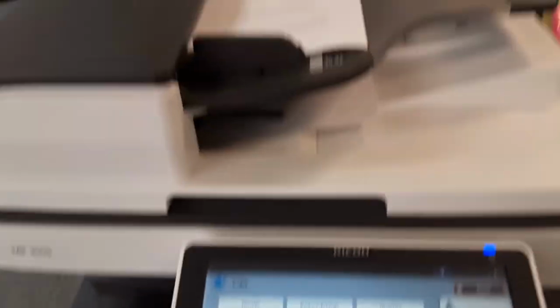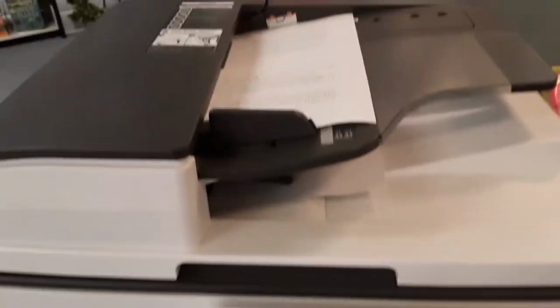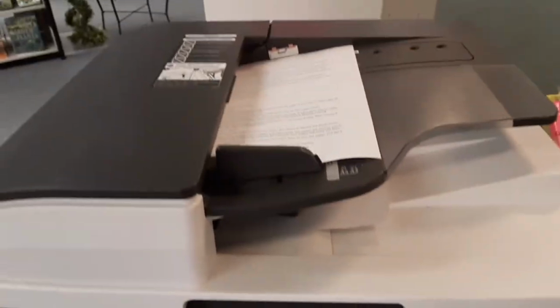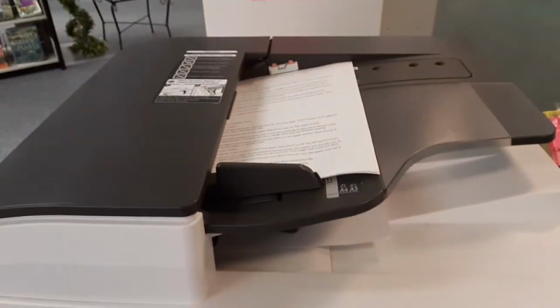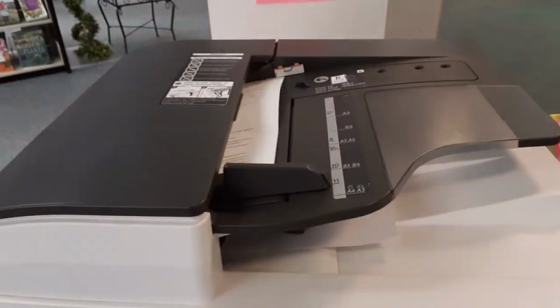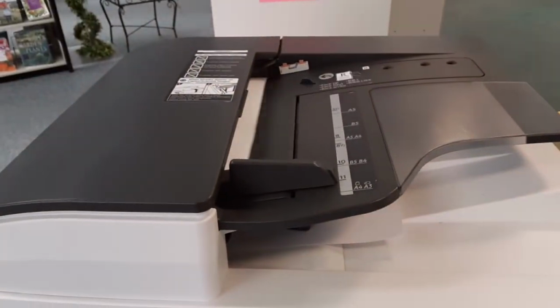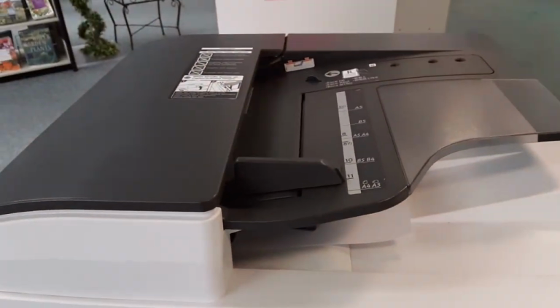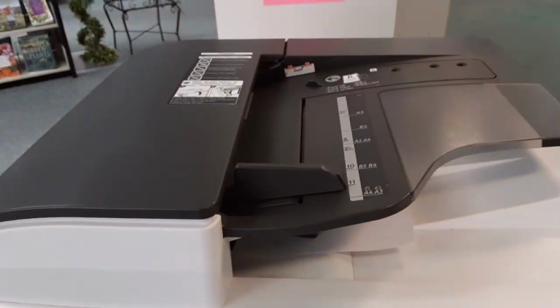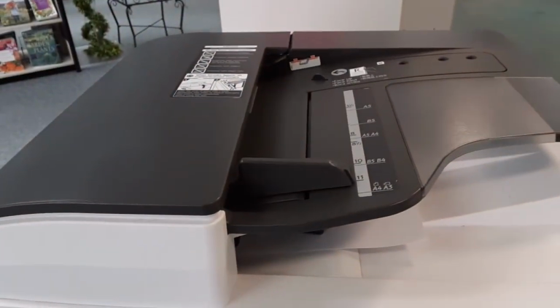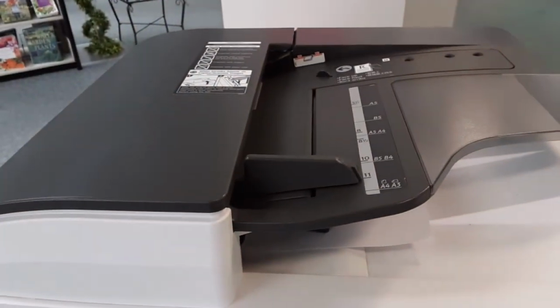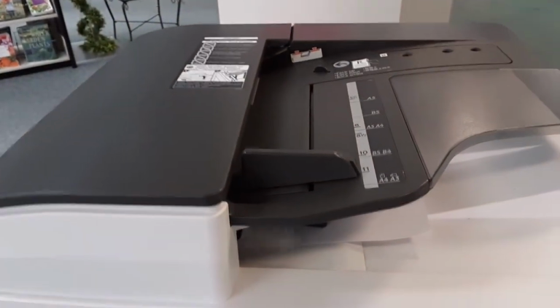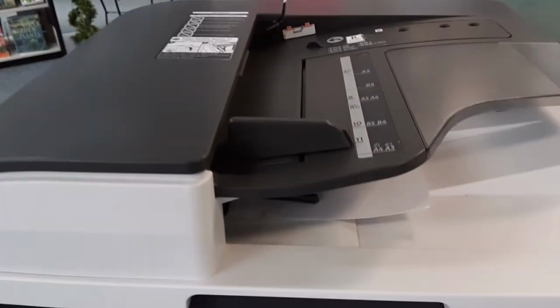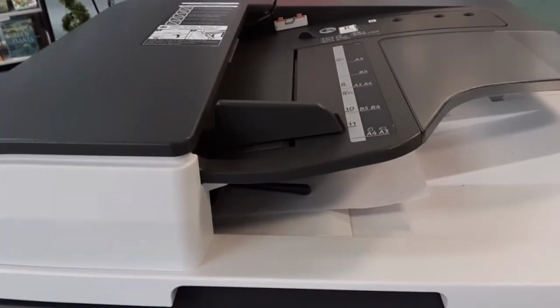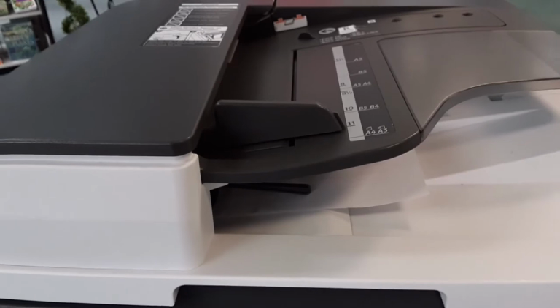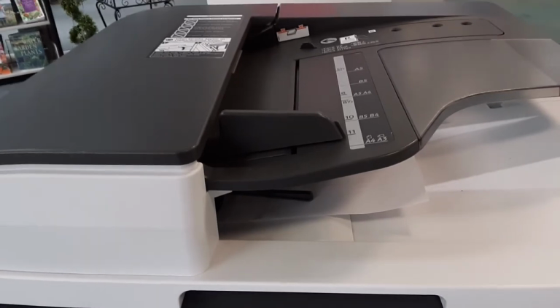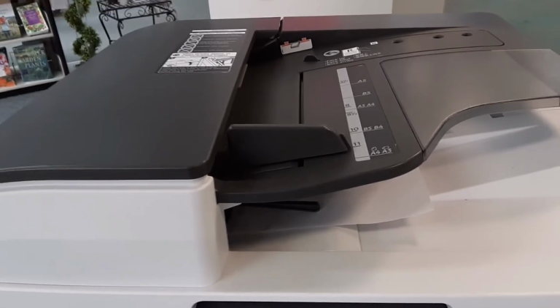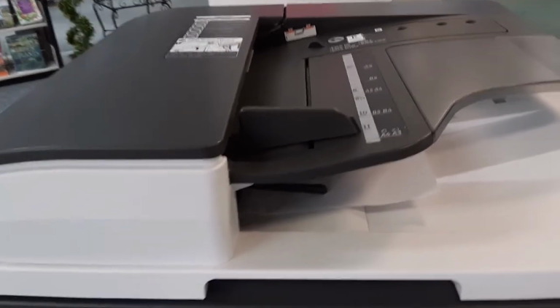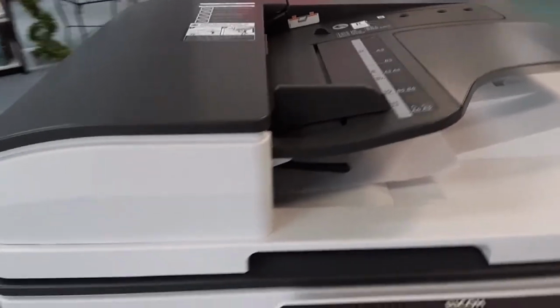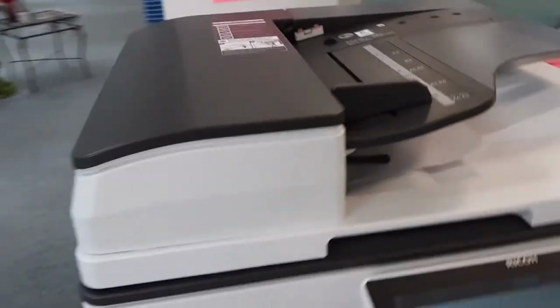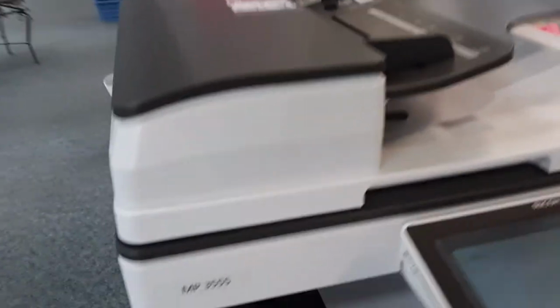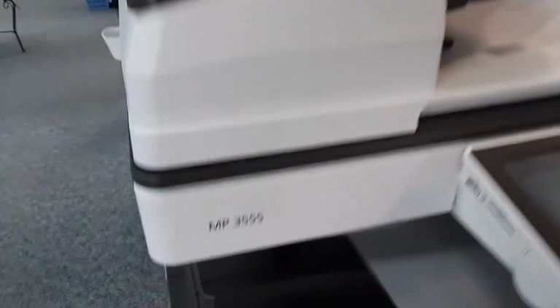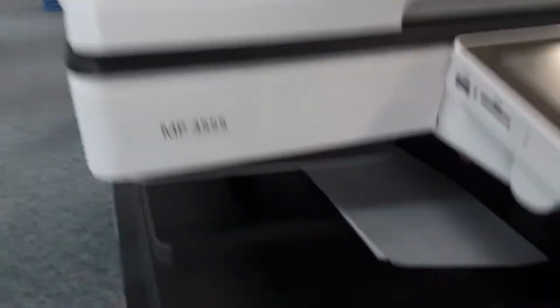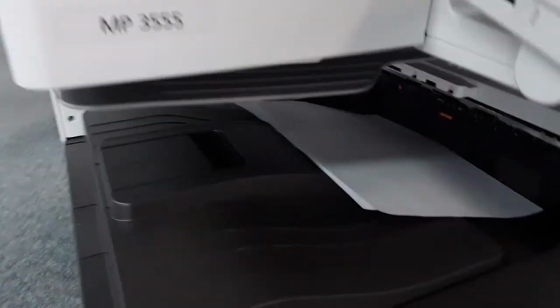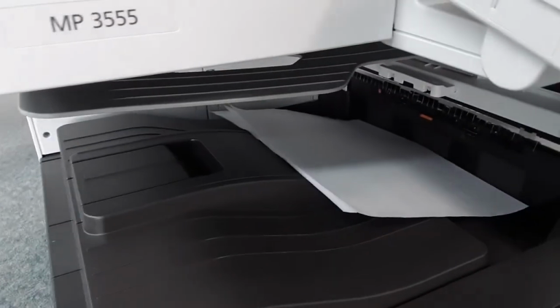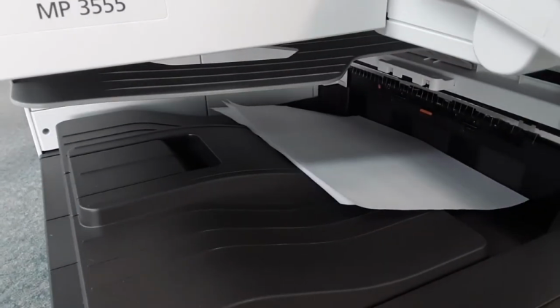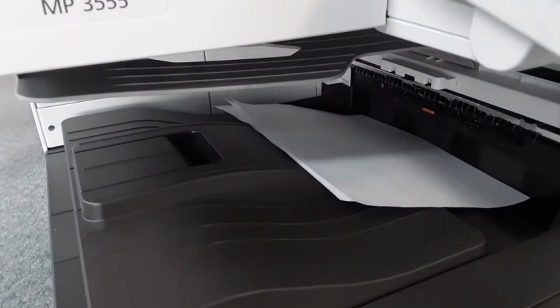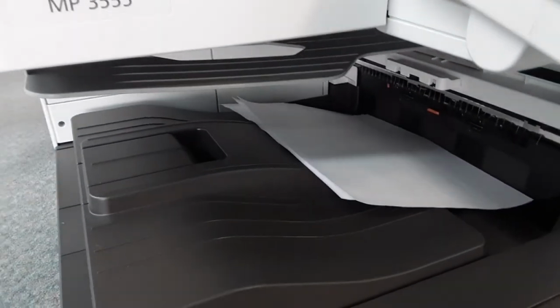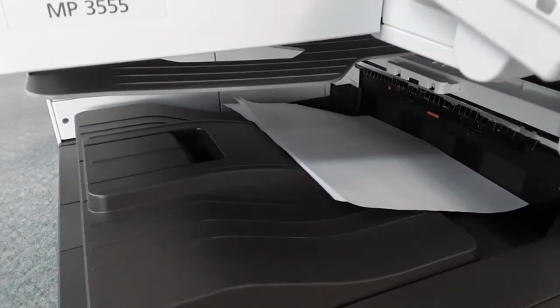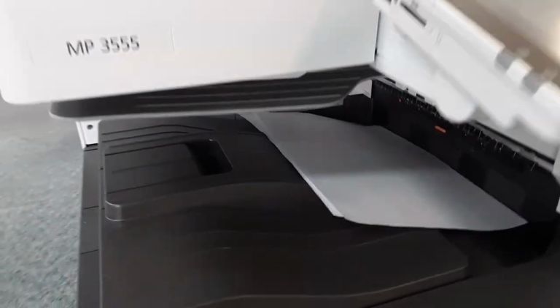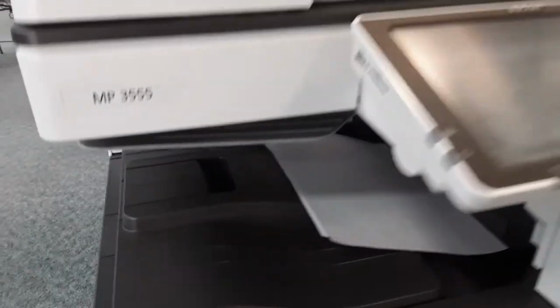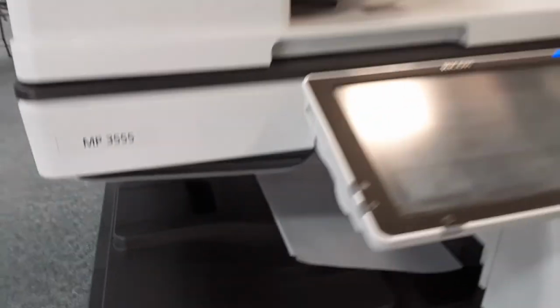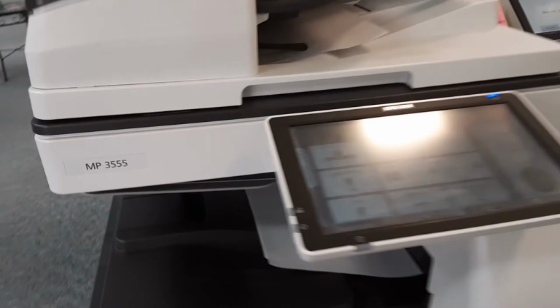If your paper is double-sided, it will scan it automatically. Your papers will come out here. Don't forget to collect your change before you go.